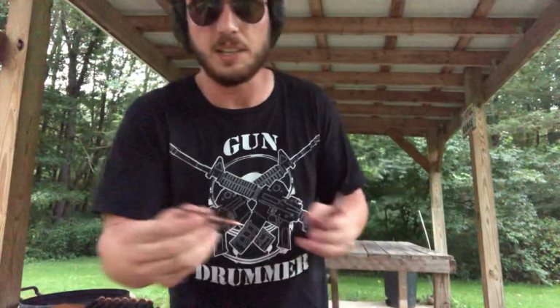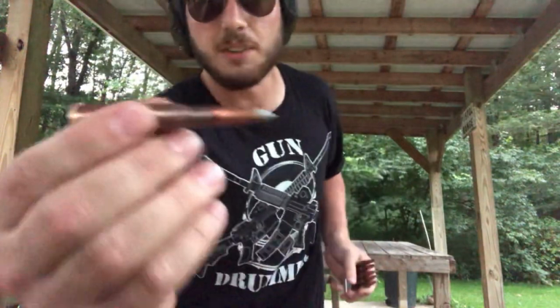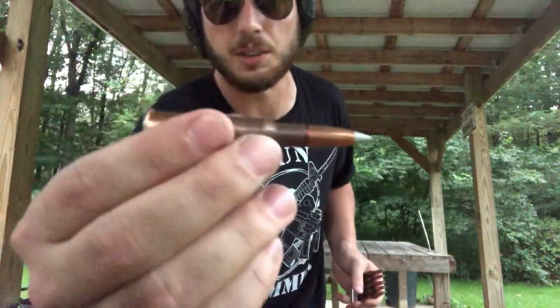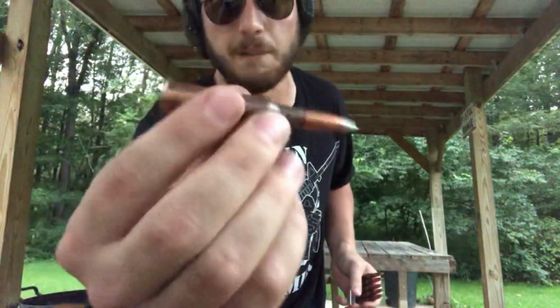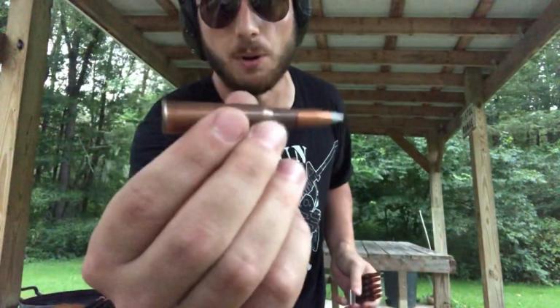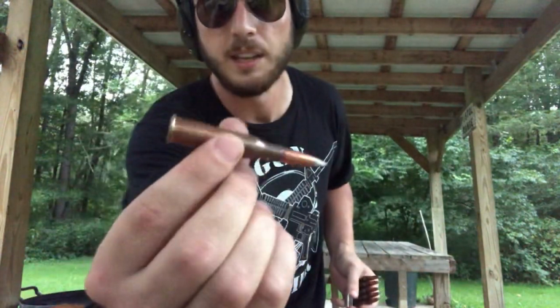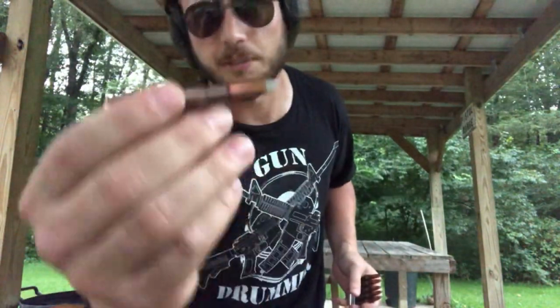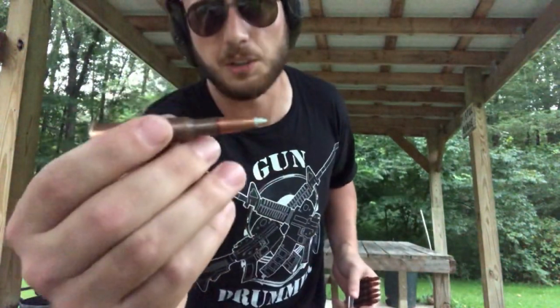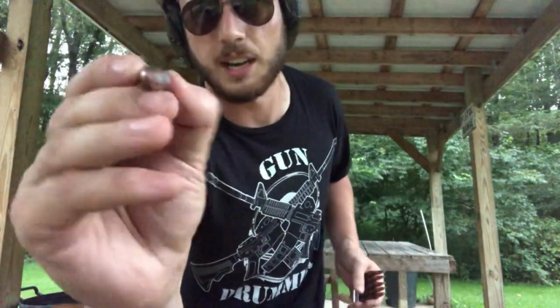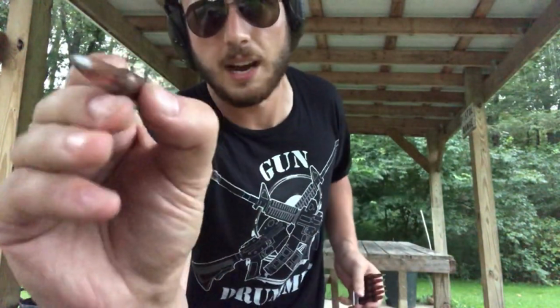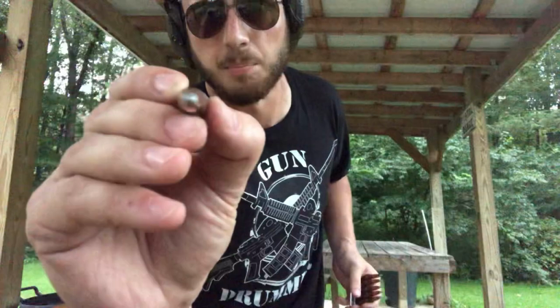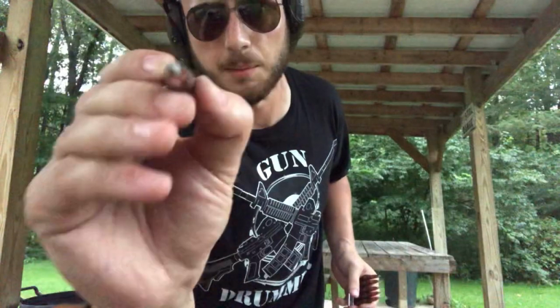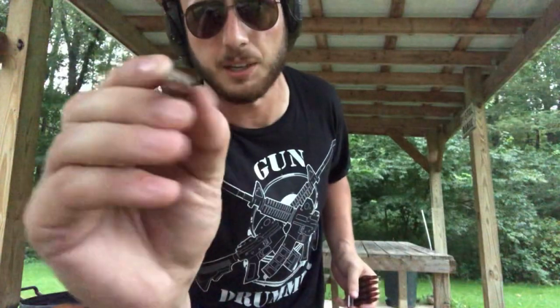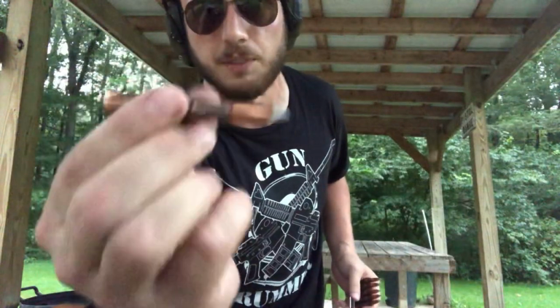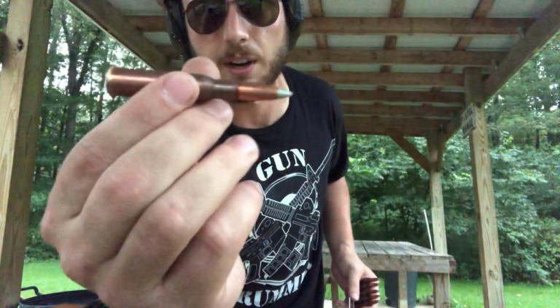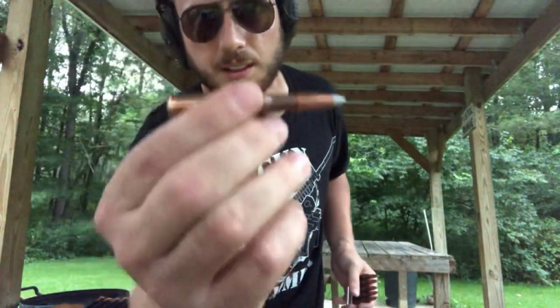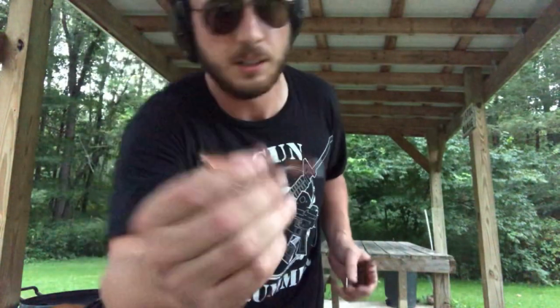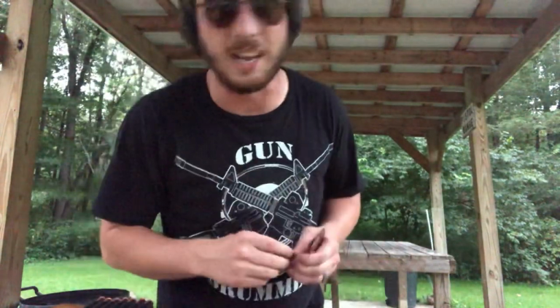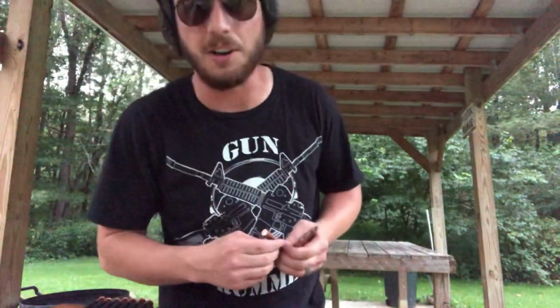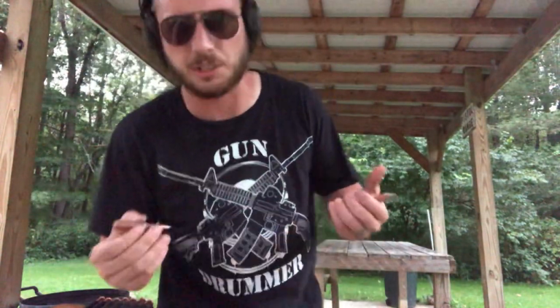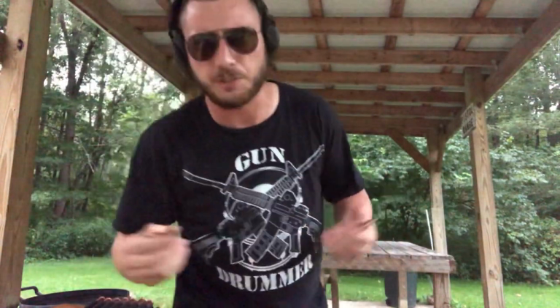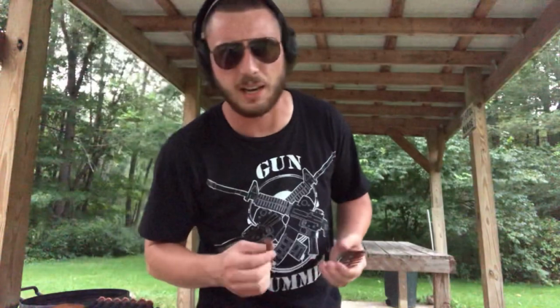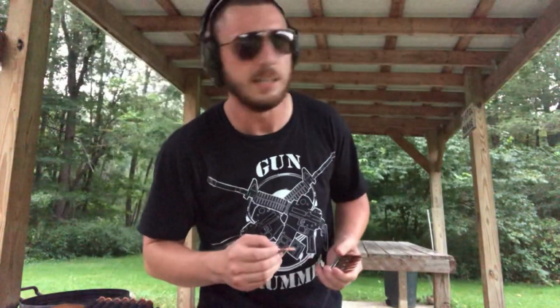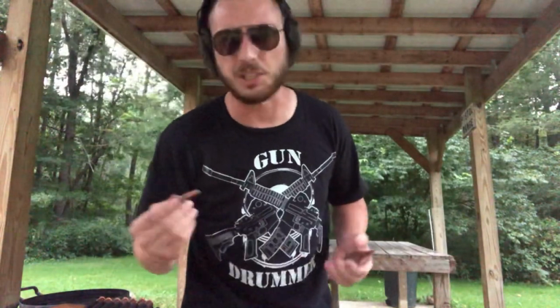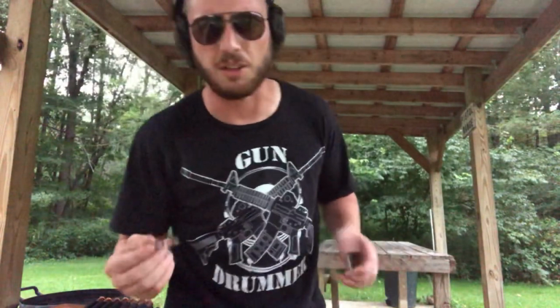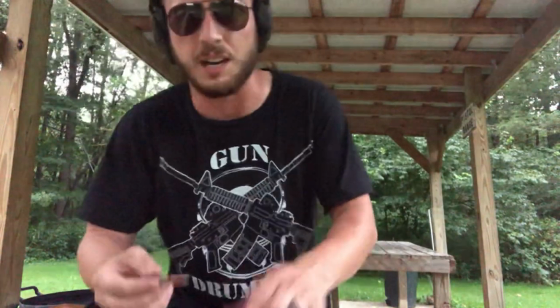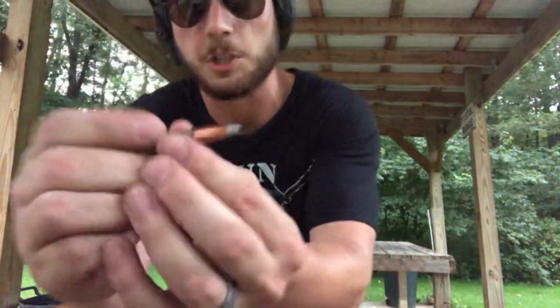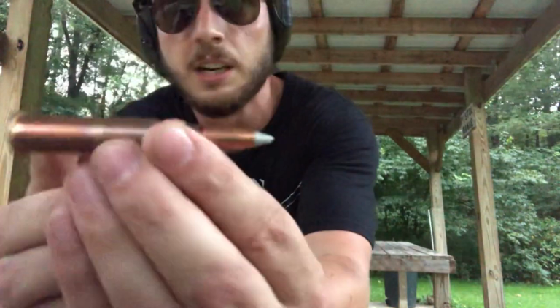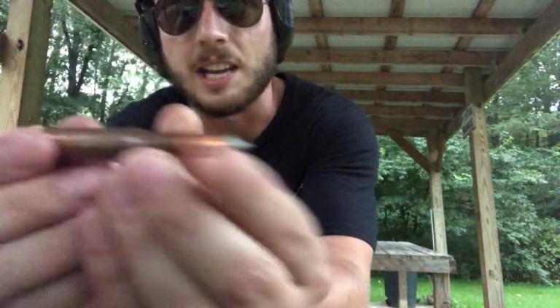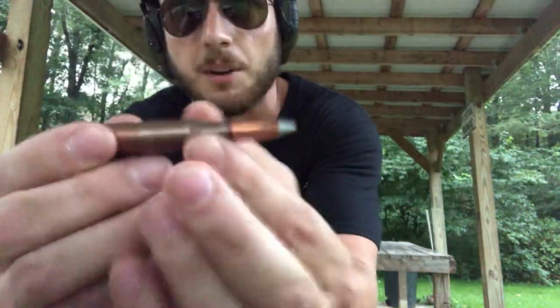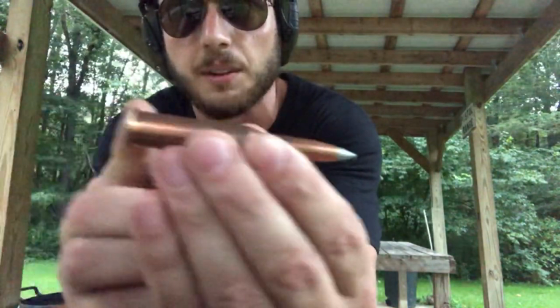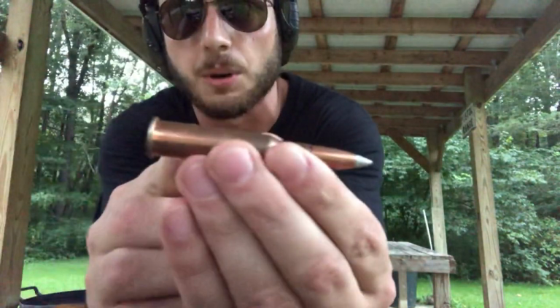It shoots this bad boy, which is a 7.62x54 — 7.62 indicating the diameter of the bullet in millimeters and 54 indicating the length. An AK or Kalashnikov shoots a 7.62x39, so it would be the same diameter round but a little bit shorter.